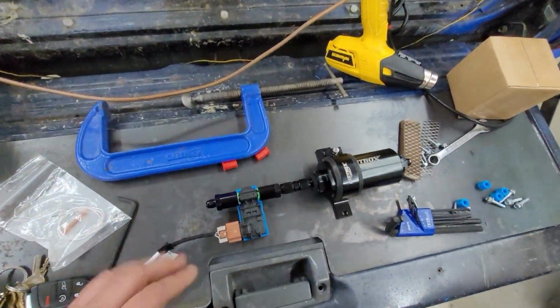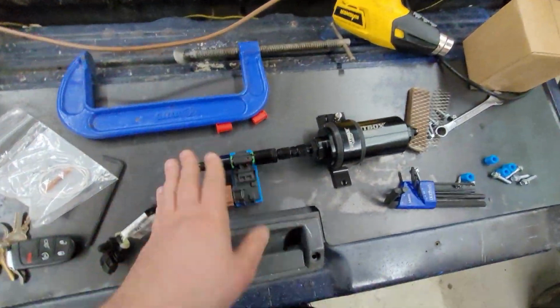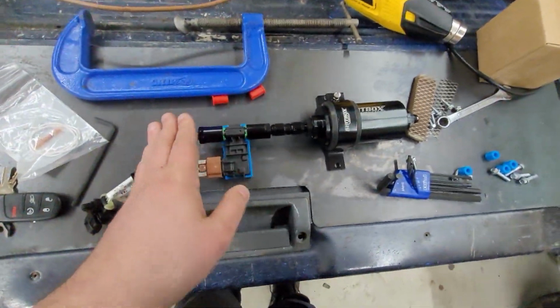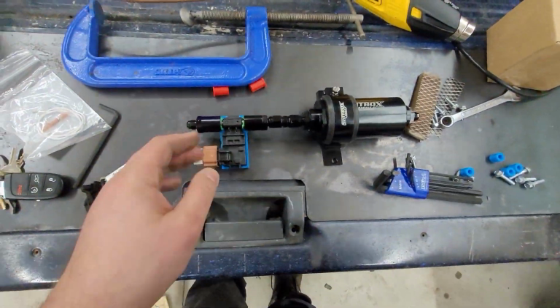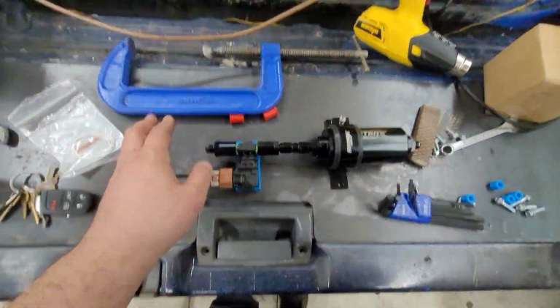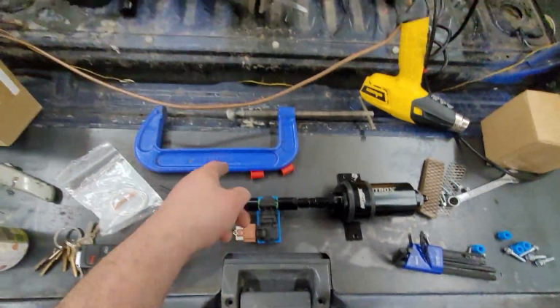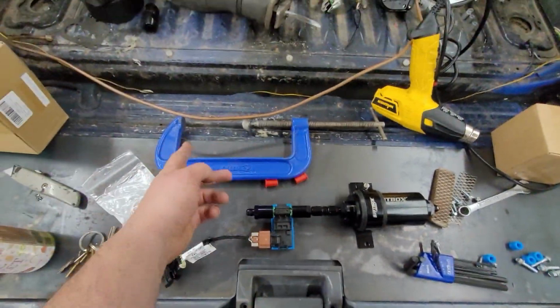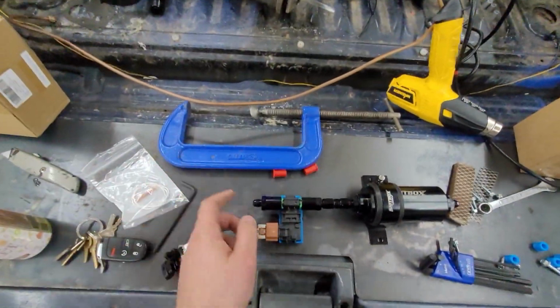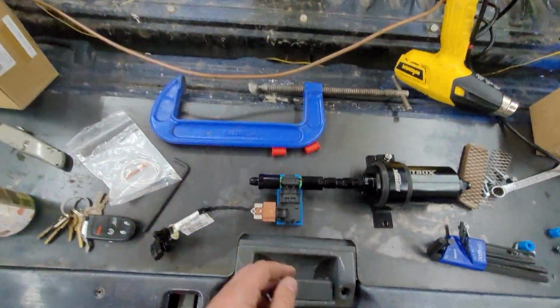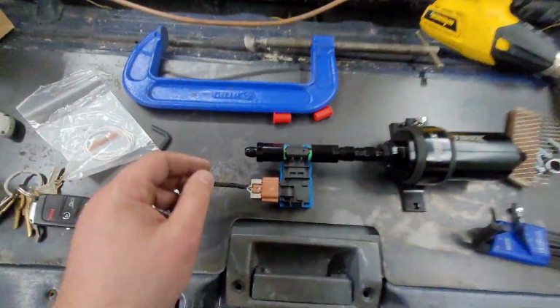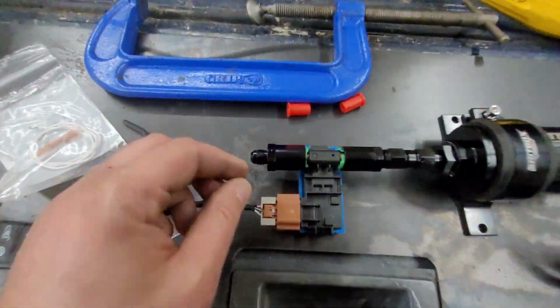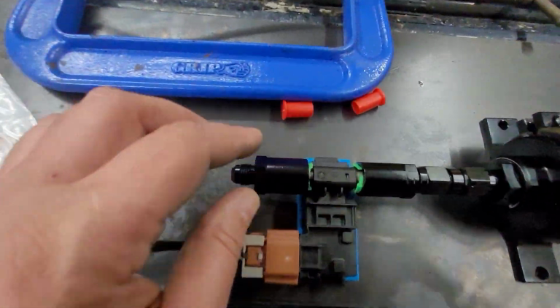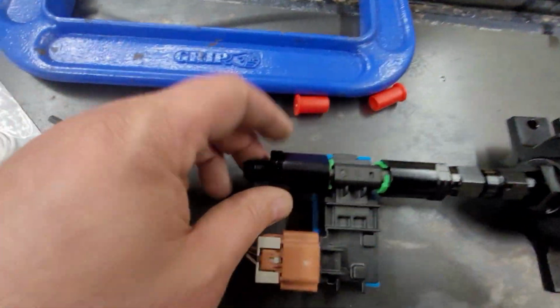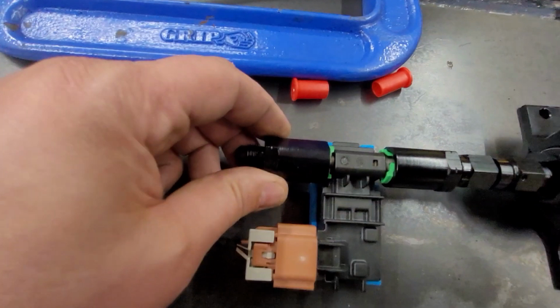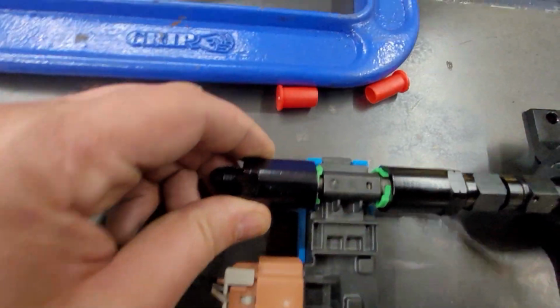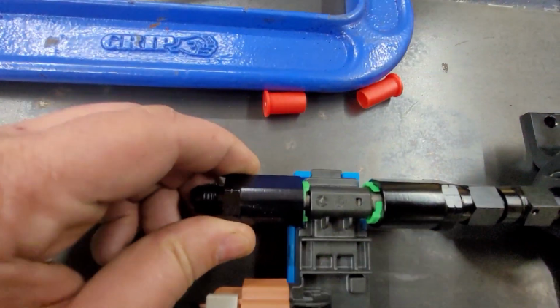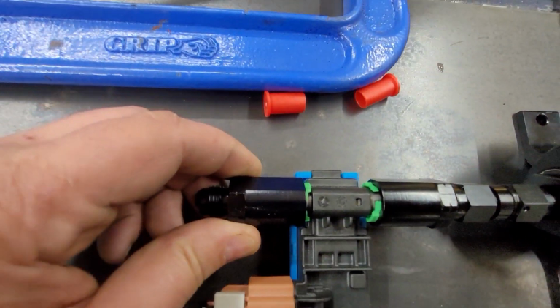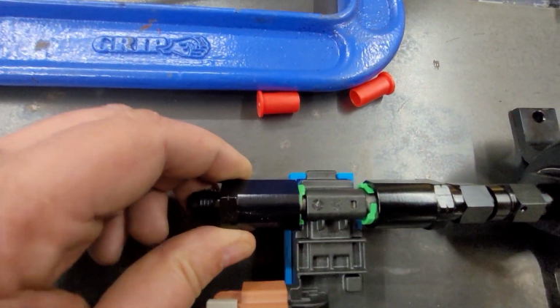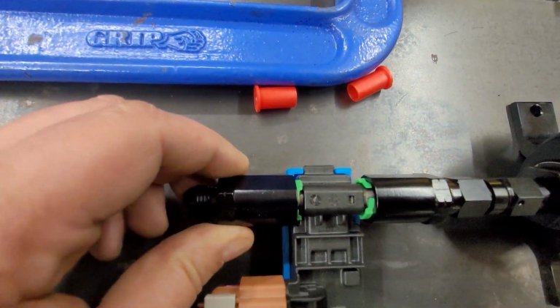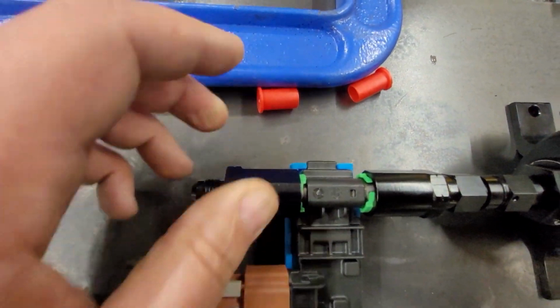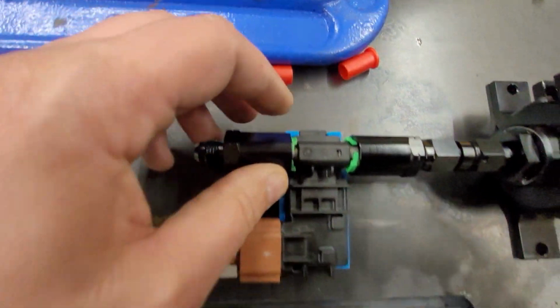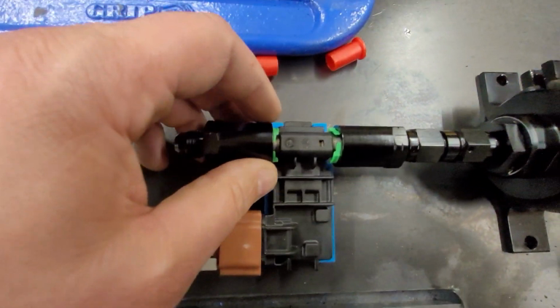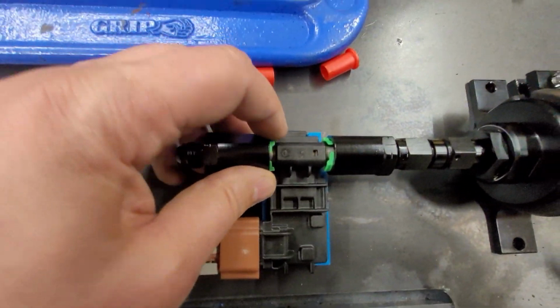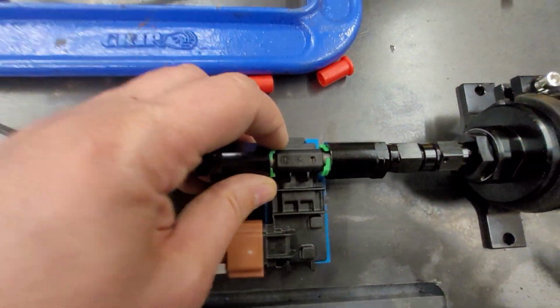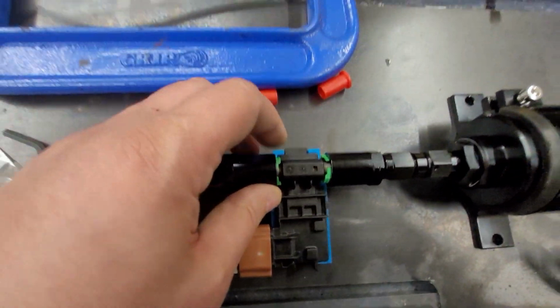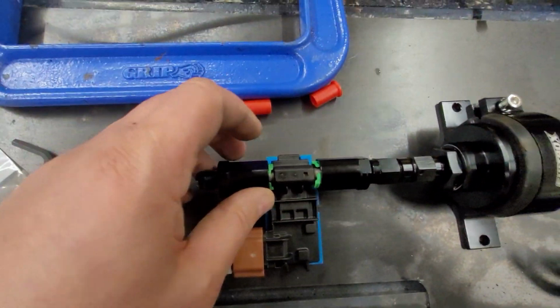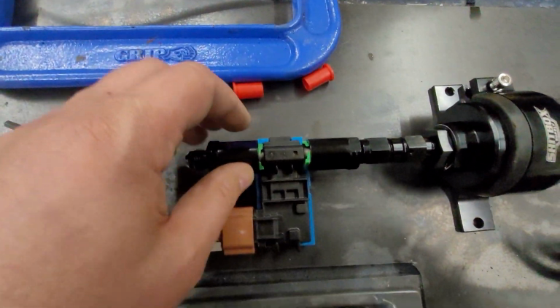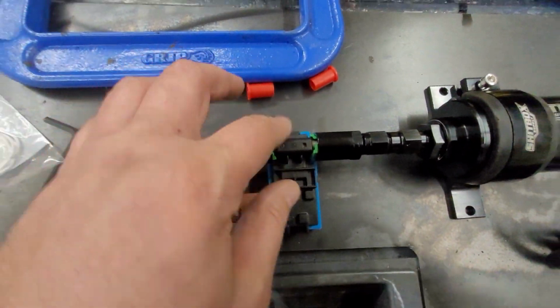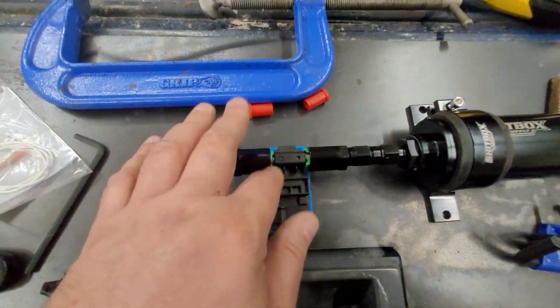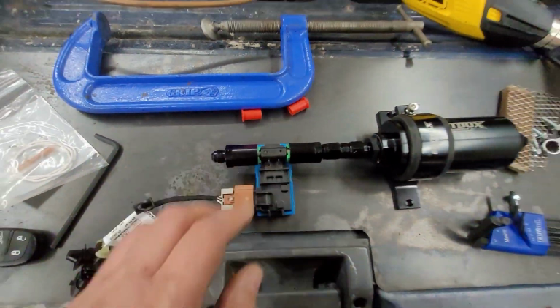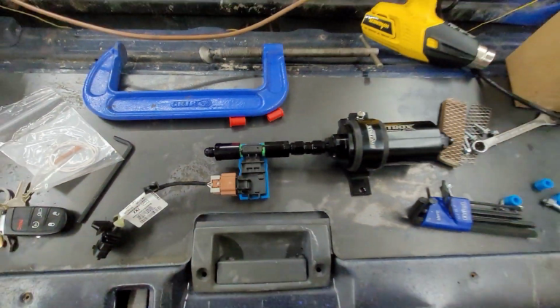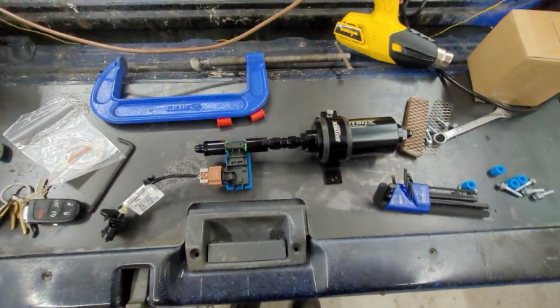Pretty straightforward — I just pinched in that C-clamp until it was all the way down like this. And now it's going to be very difficult to get out without a tool.